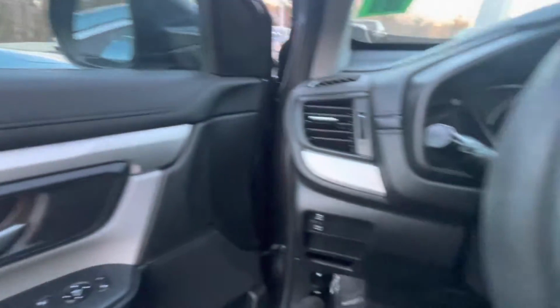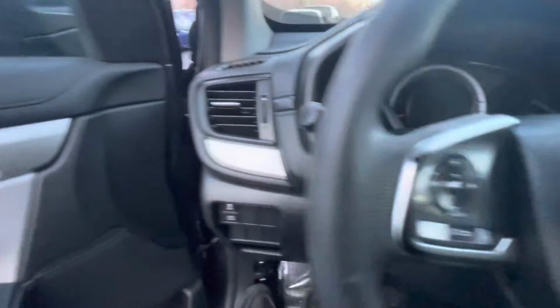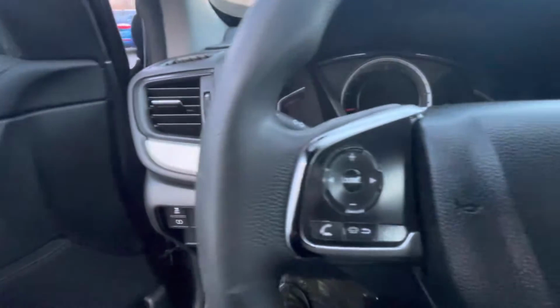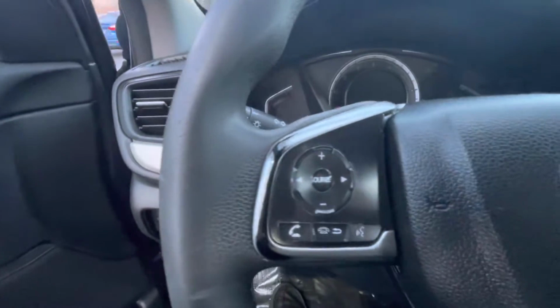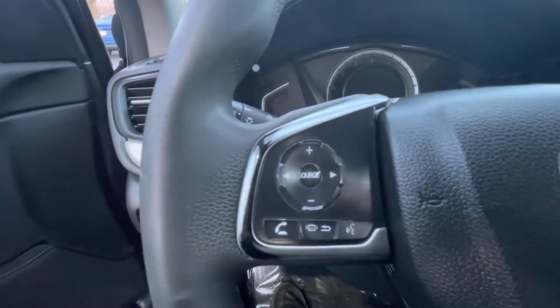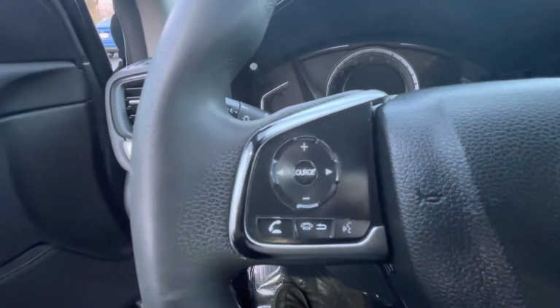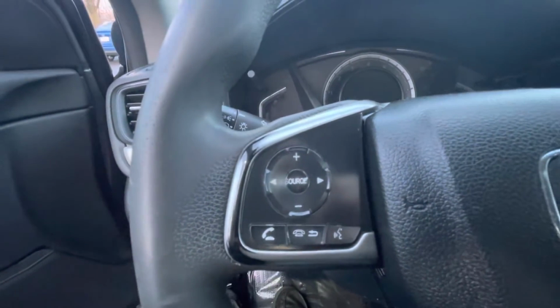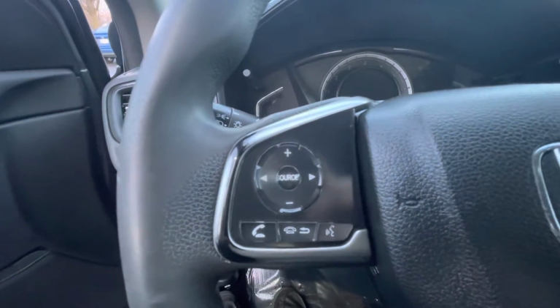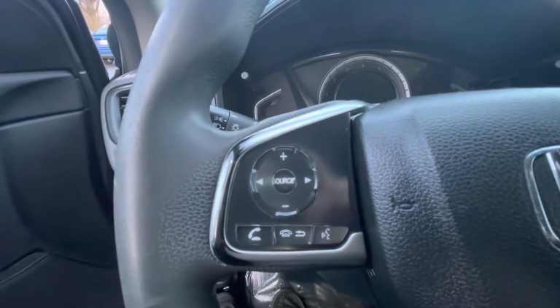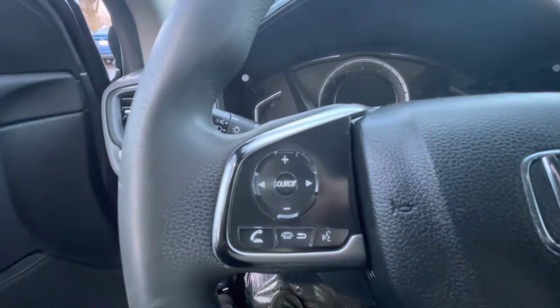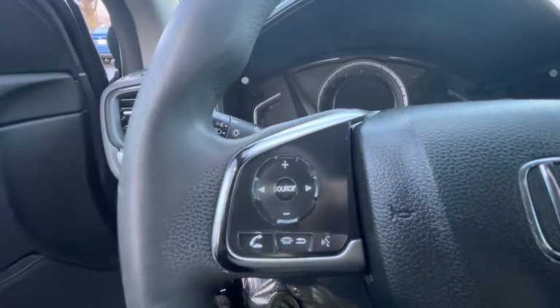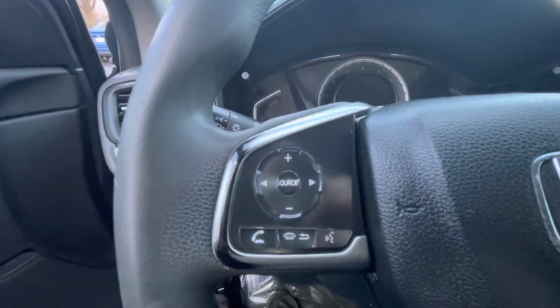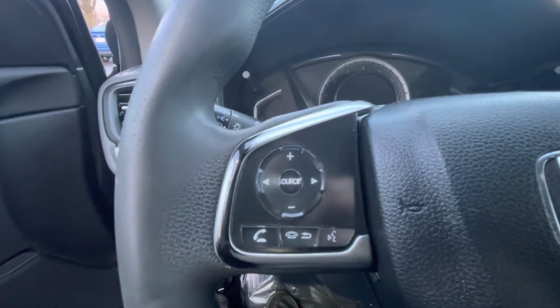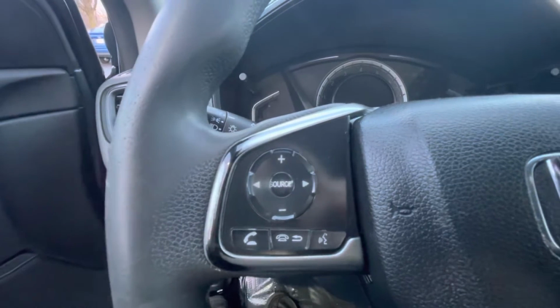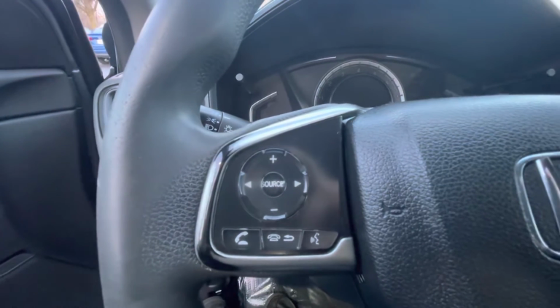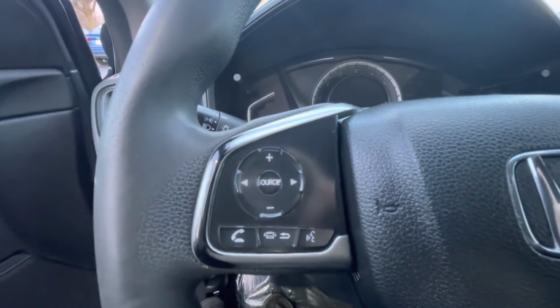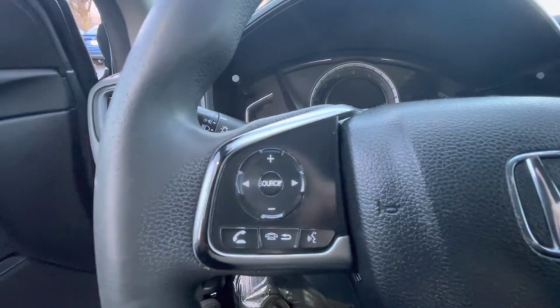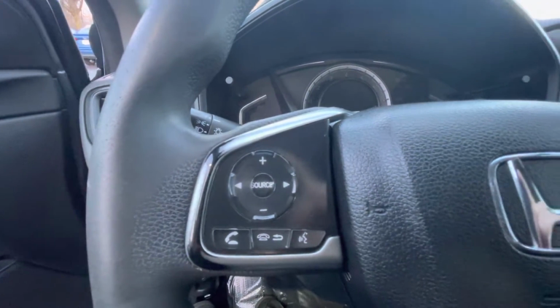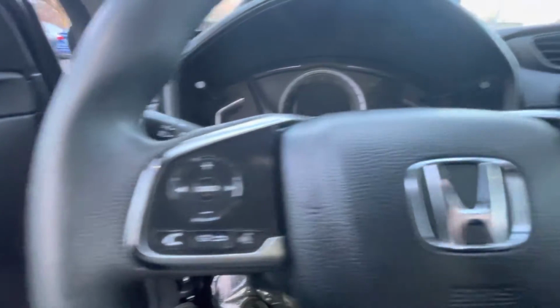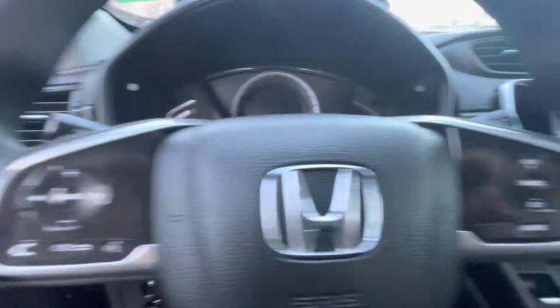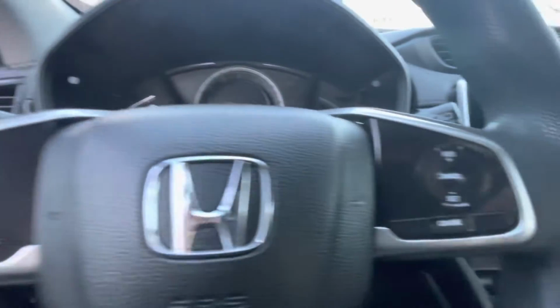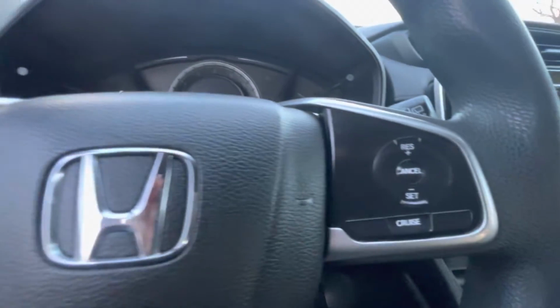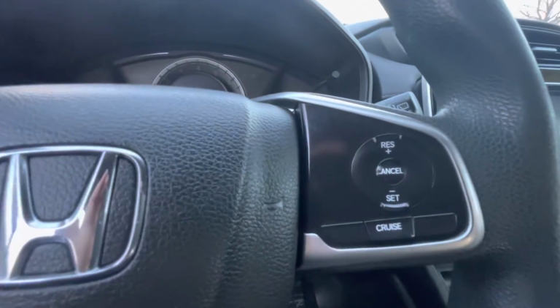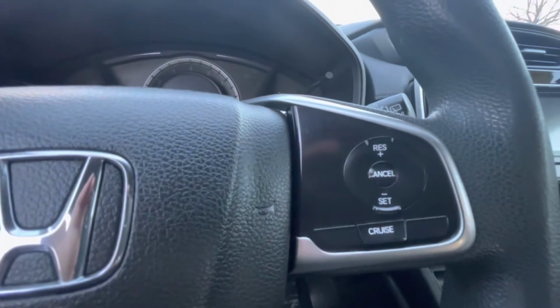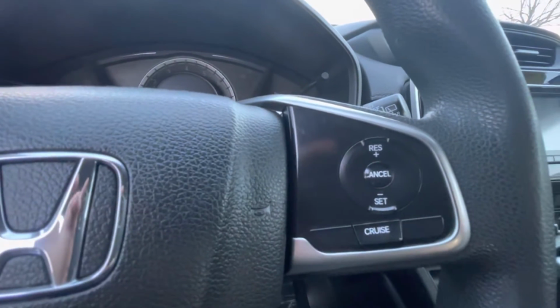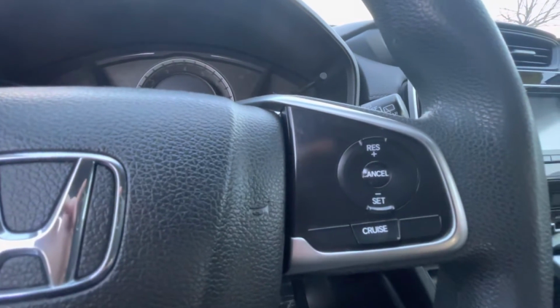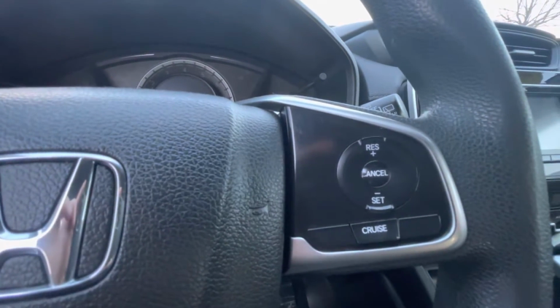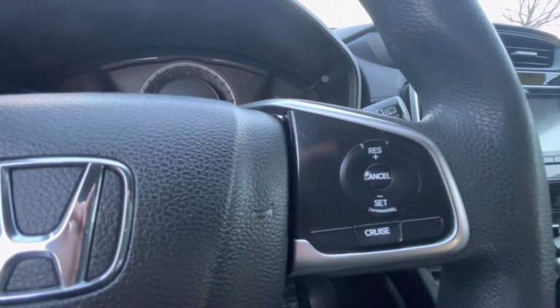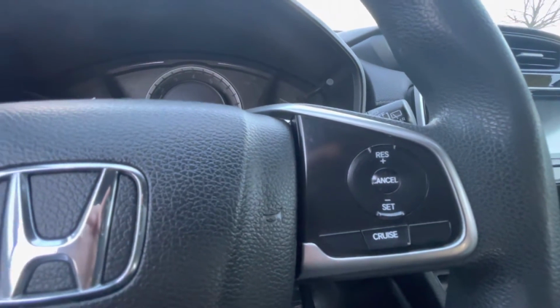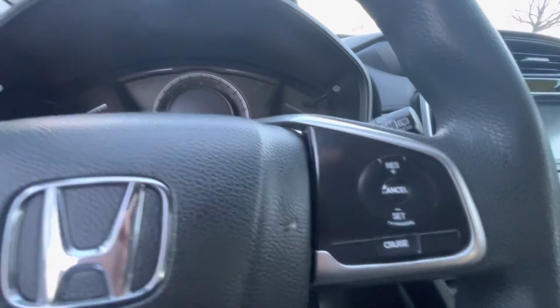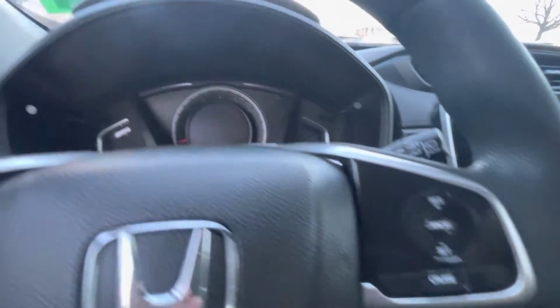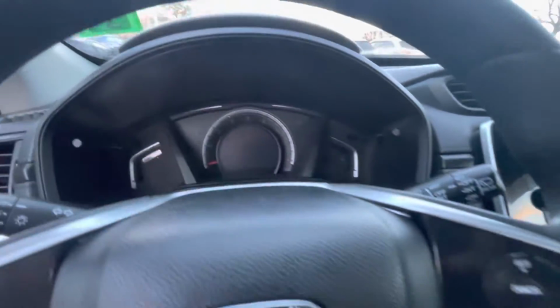As you can see here, you can make and receive phone calls right from the steering wheel. Got your cruise control options over here on the other side.